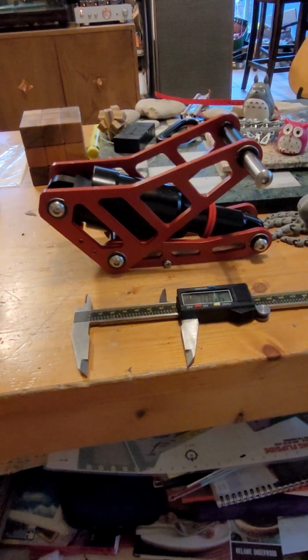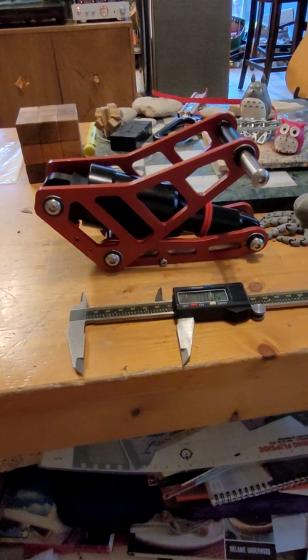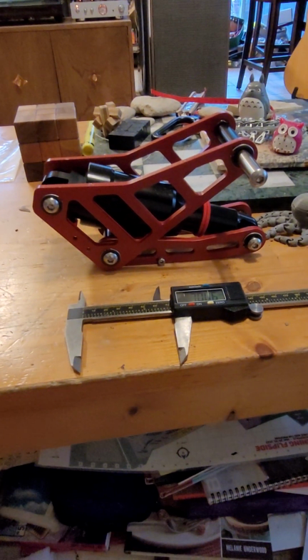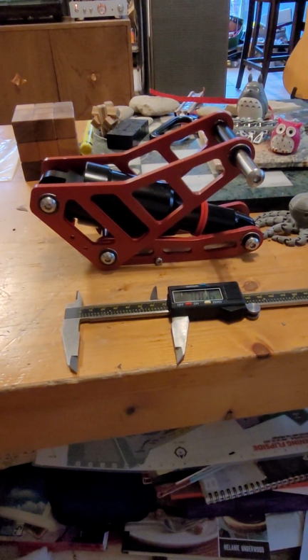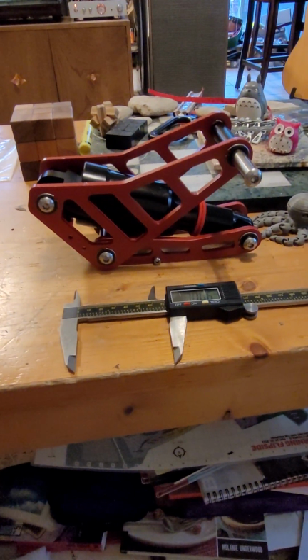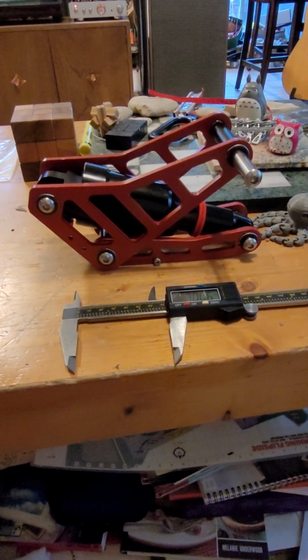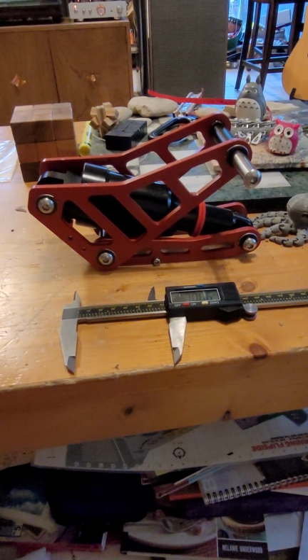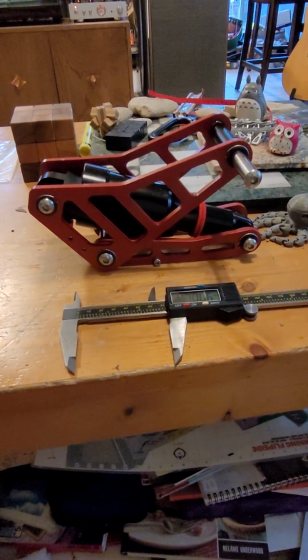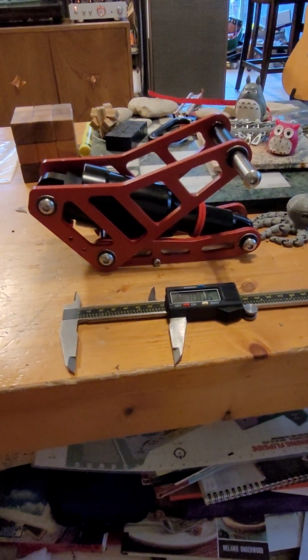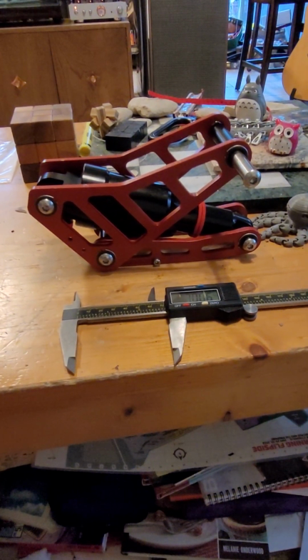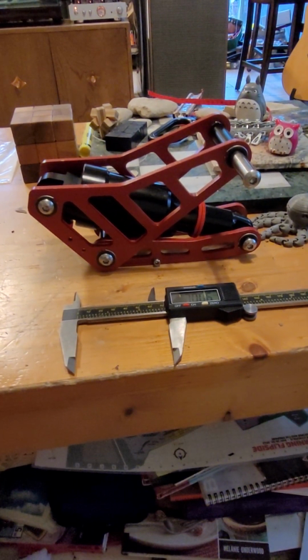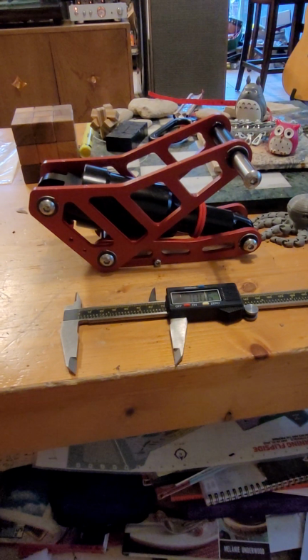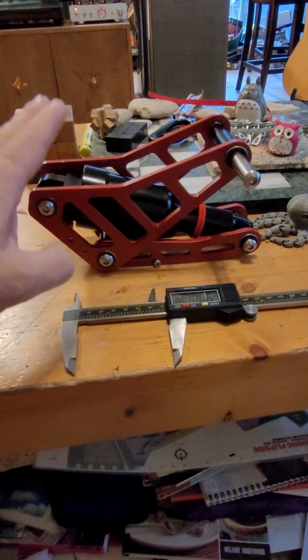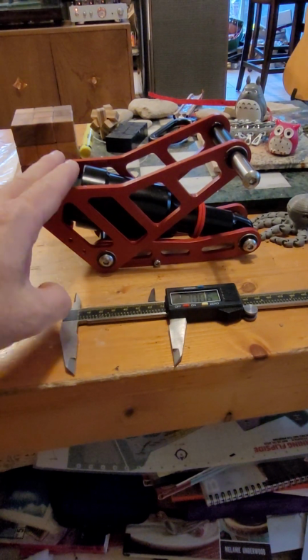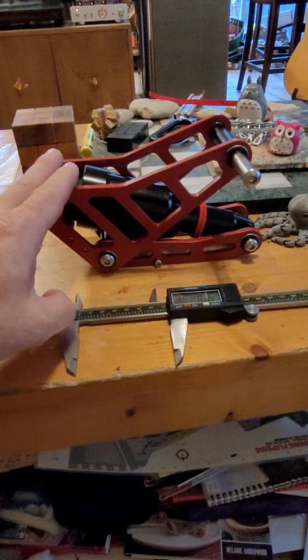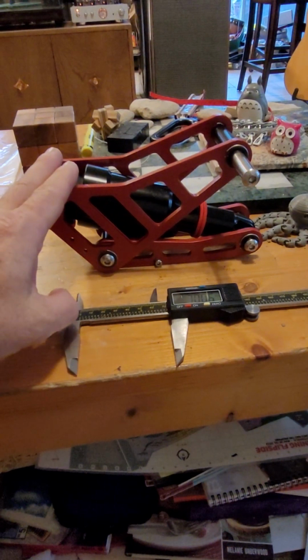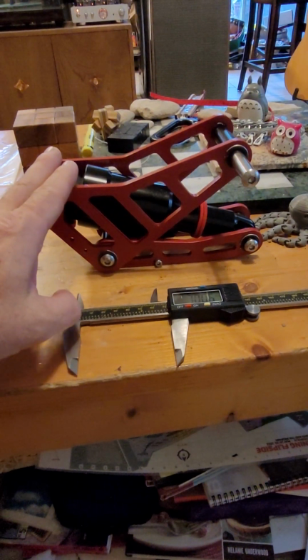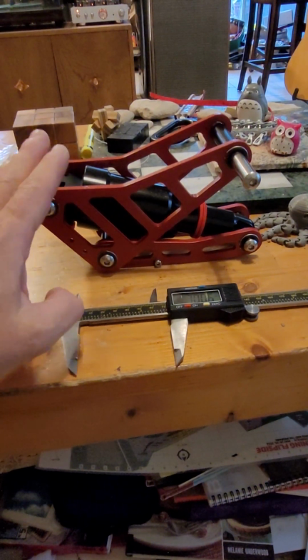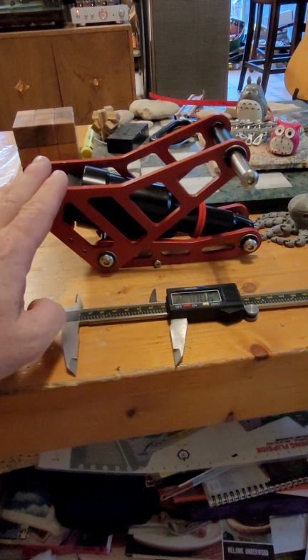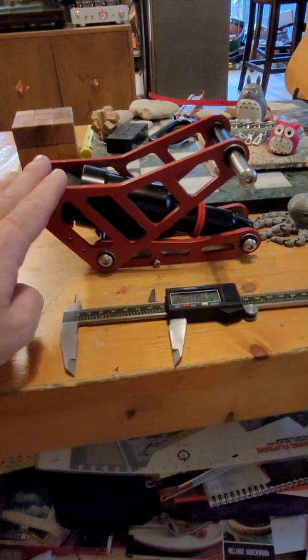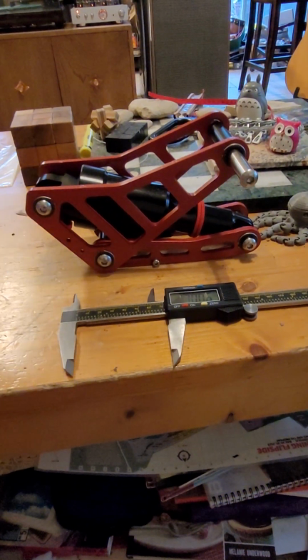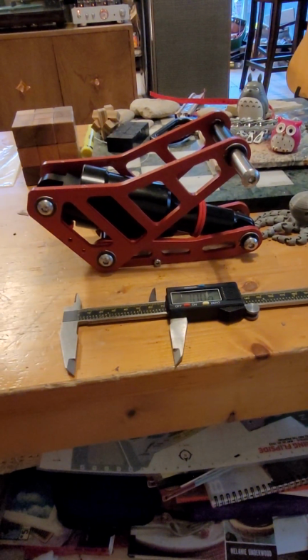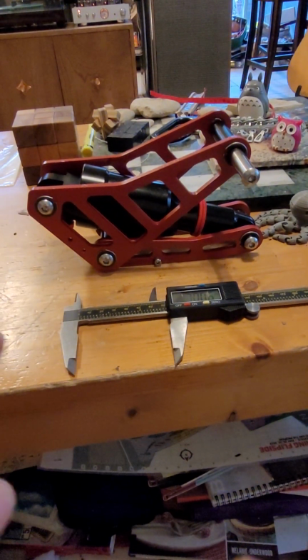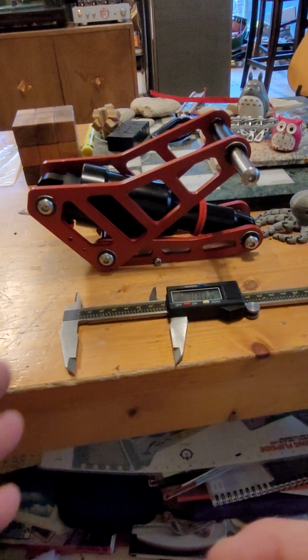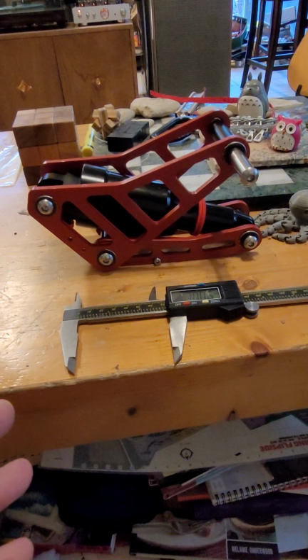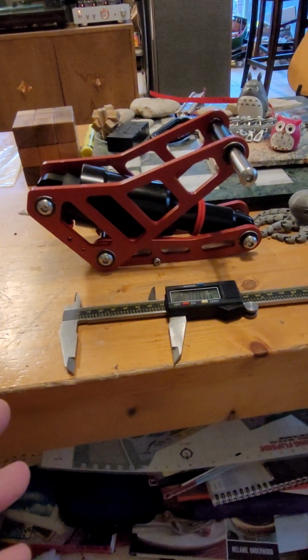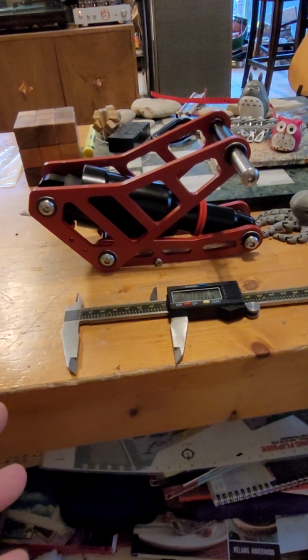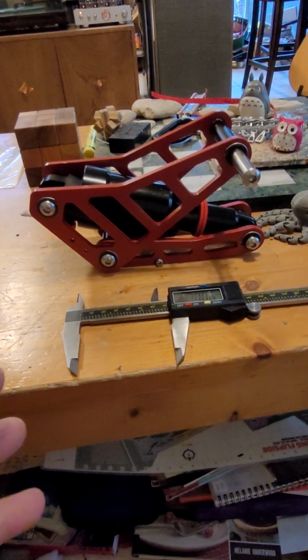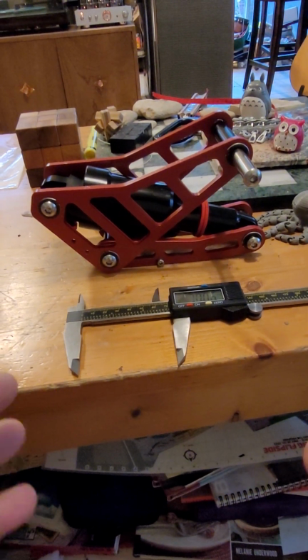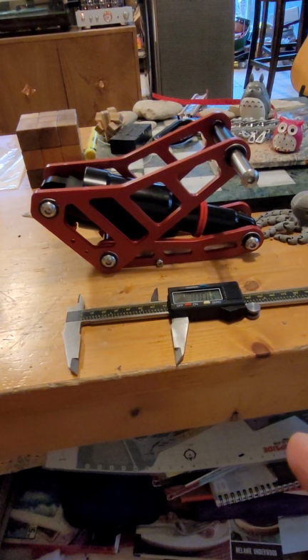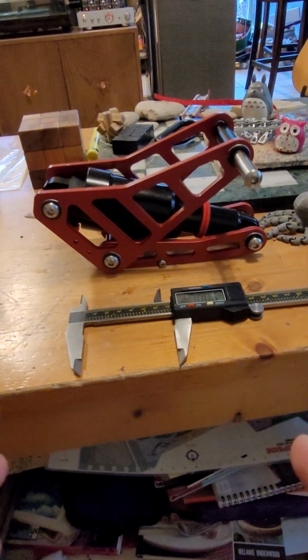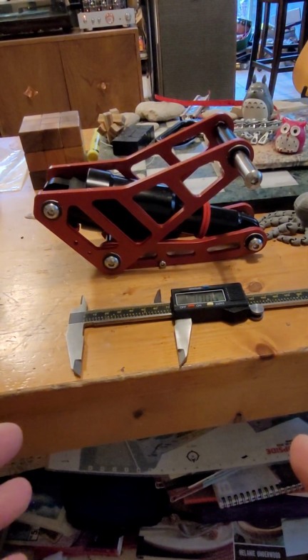I'm going to discuss briefly why the Begolde Master's stock suspension assembly is terrible. I'm going to try to throw out as much data here as quickly as I can. It's probably going to take me several minutes.